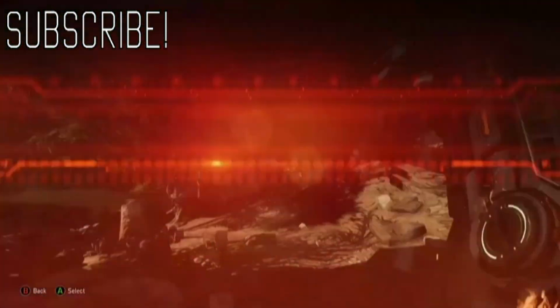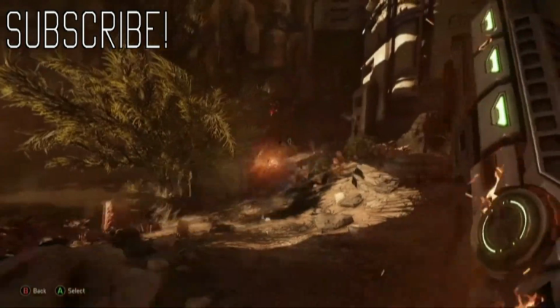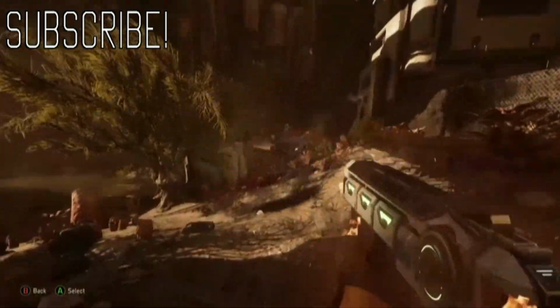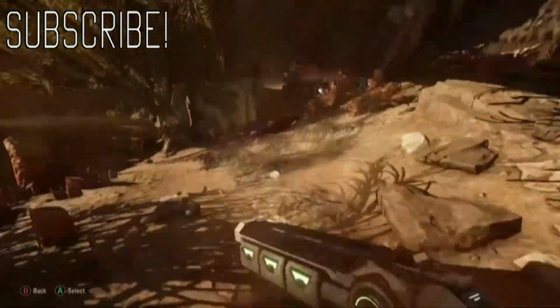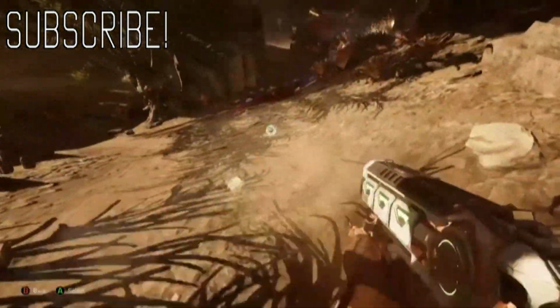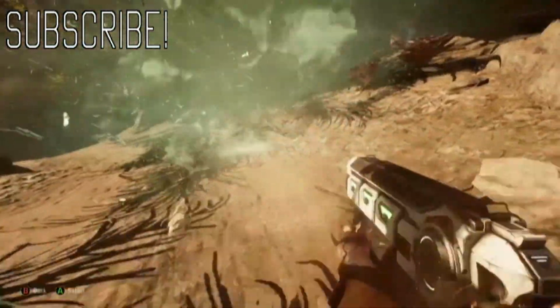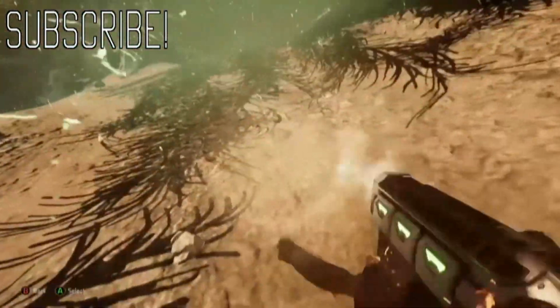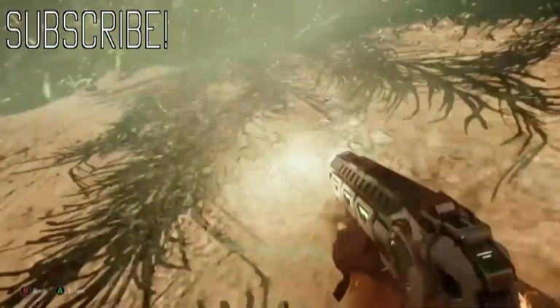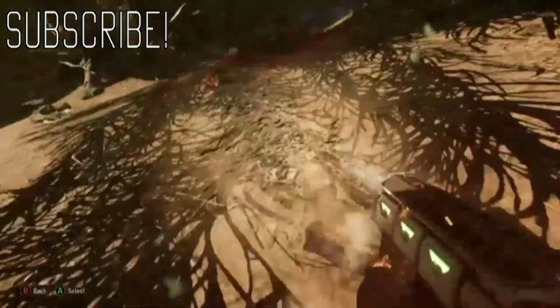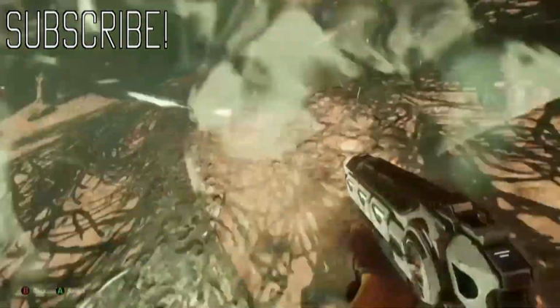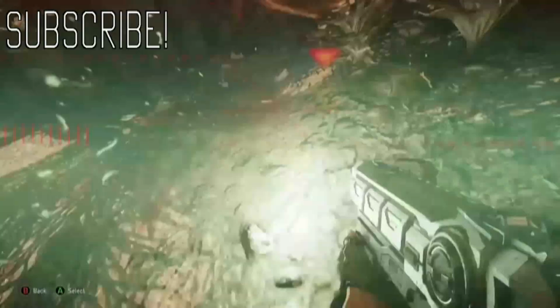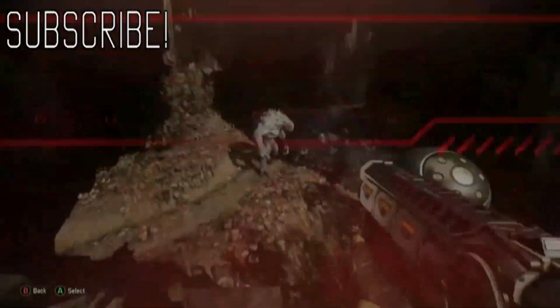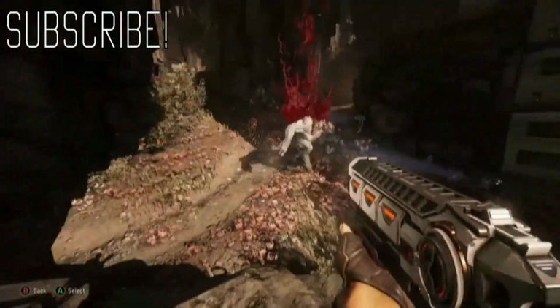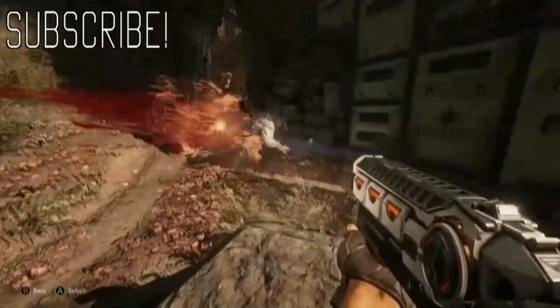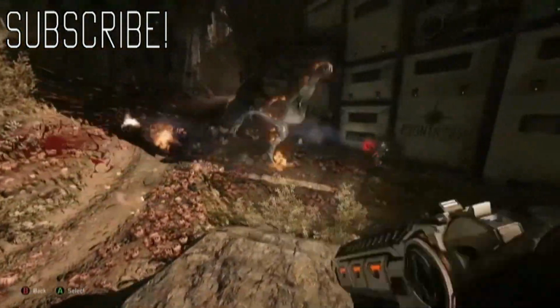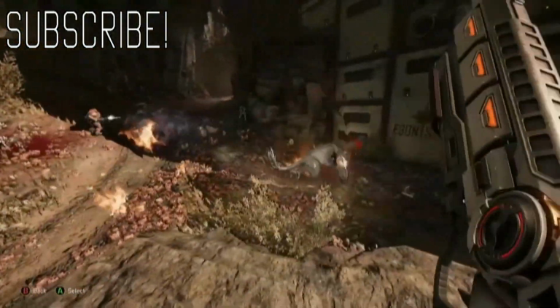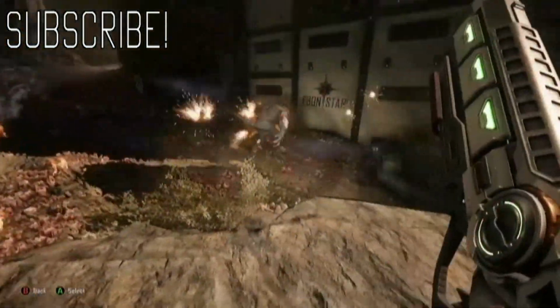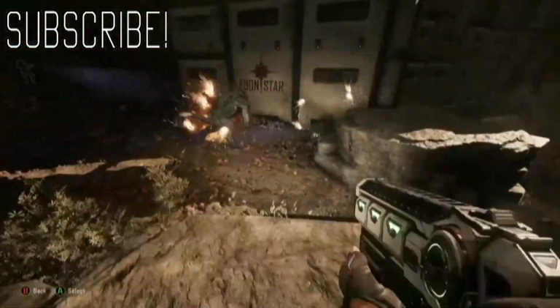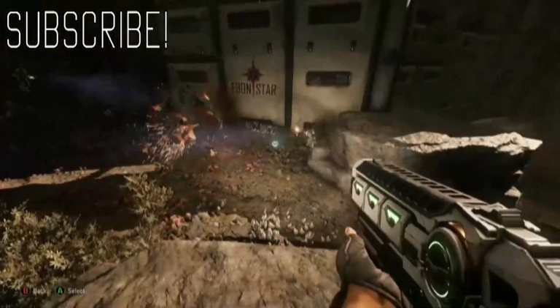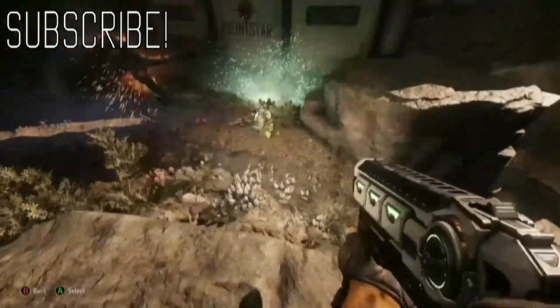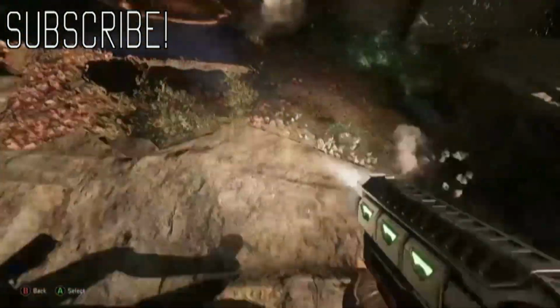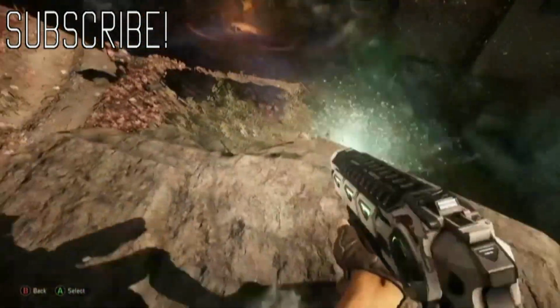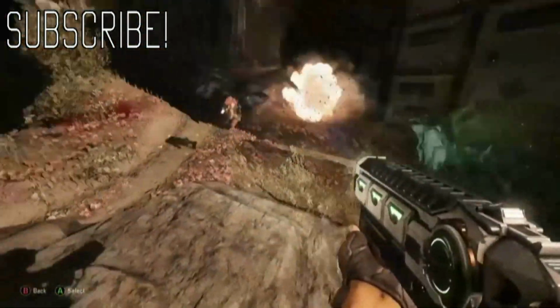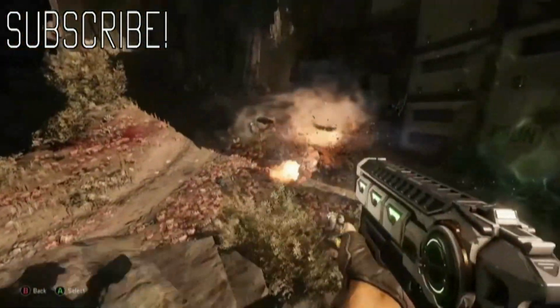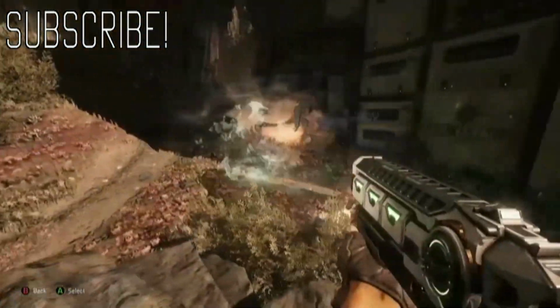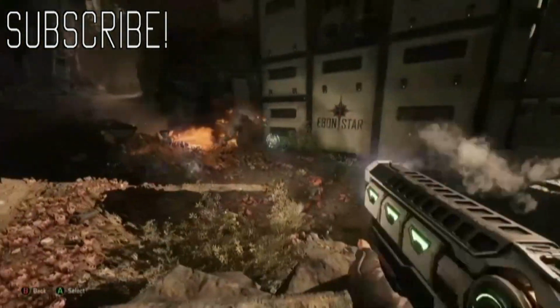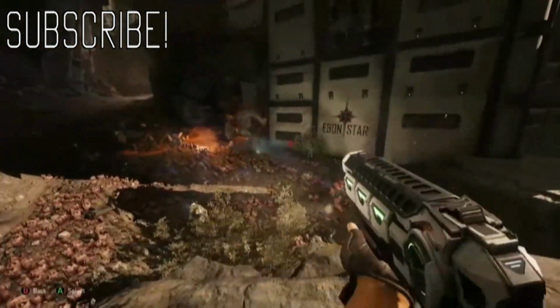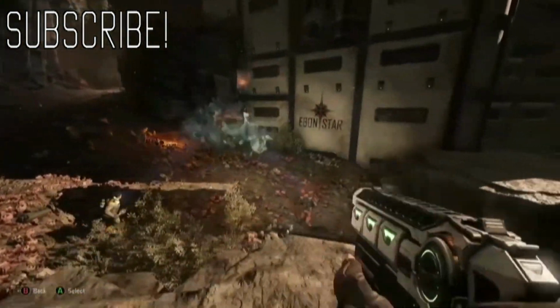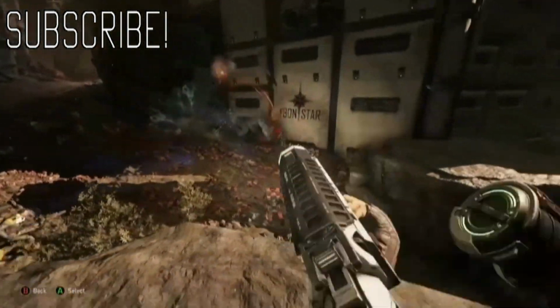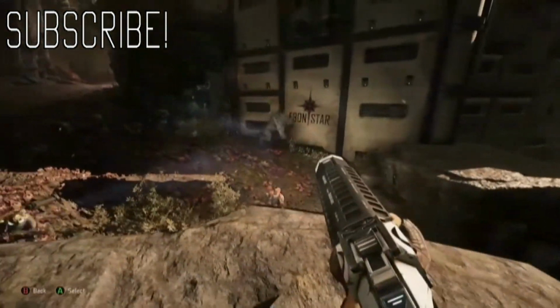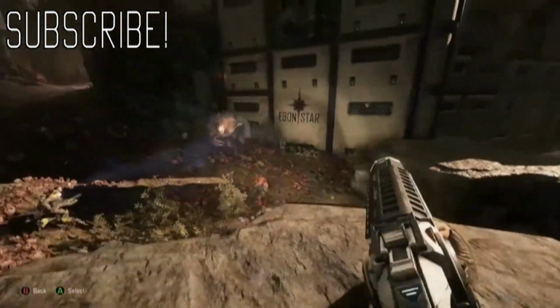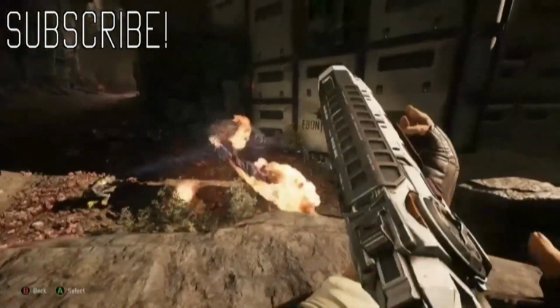Fire the Healing Grenade Launcher at your feet to heal yourself. Napalm Grenades will continue to burn the monster for a number of seconds, so light it up and go back to healing. You'll be dealing damage in the background.